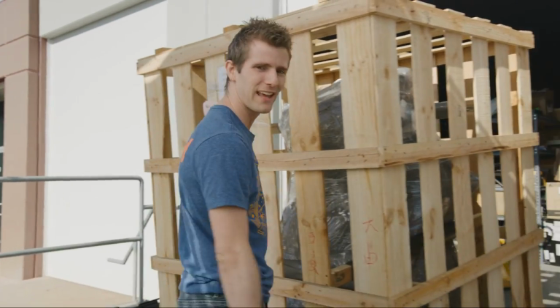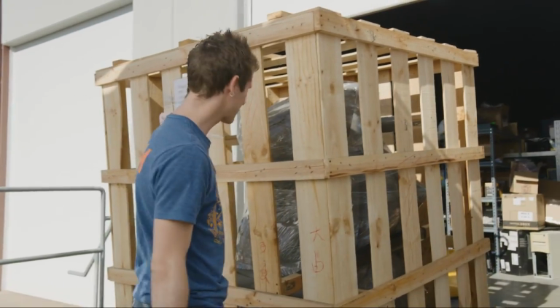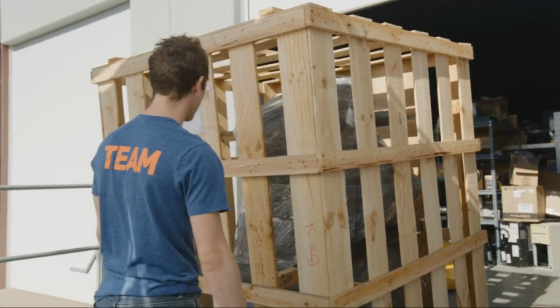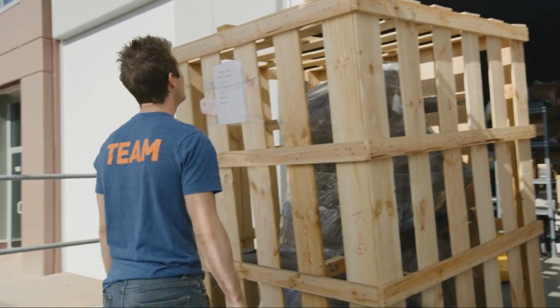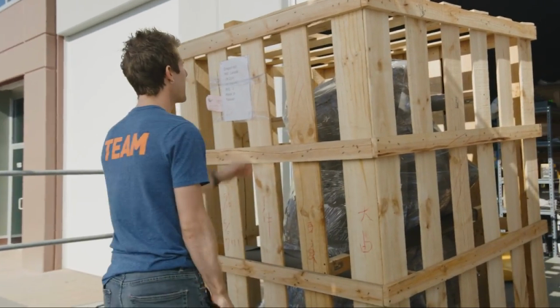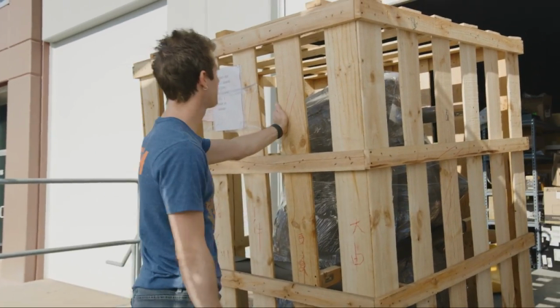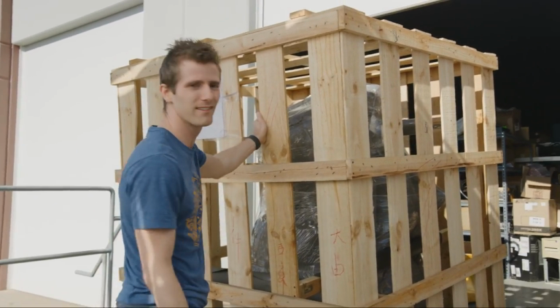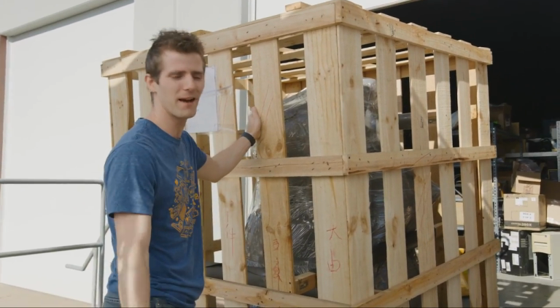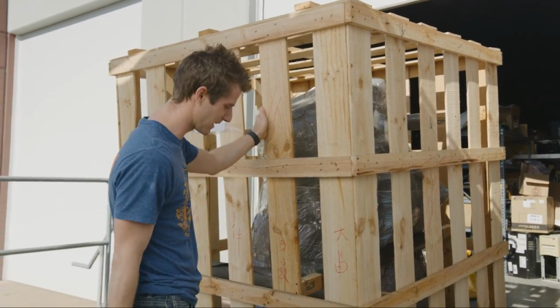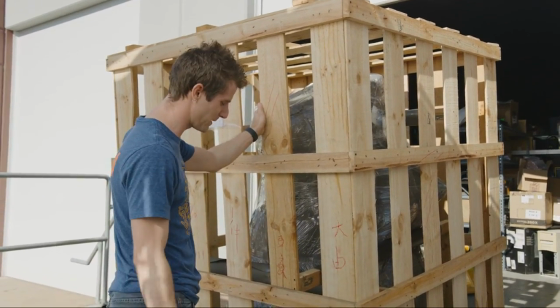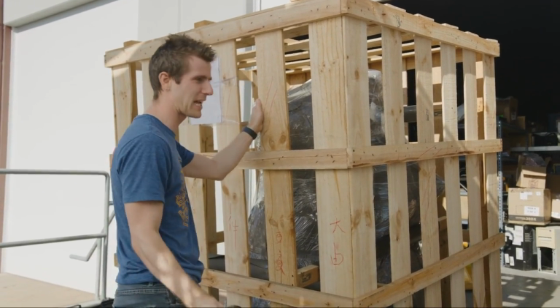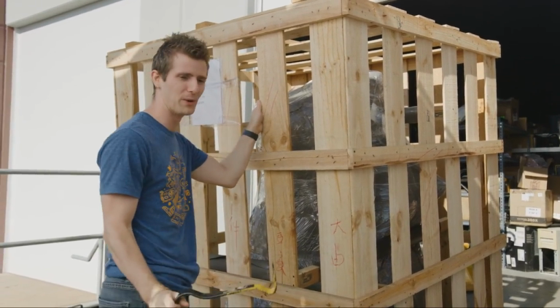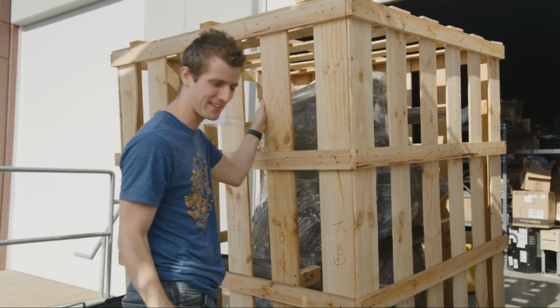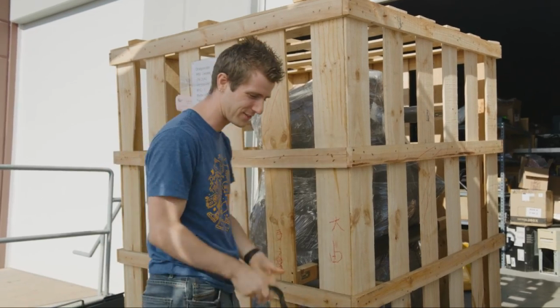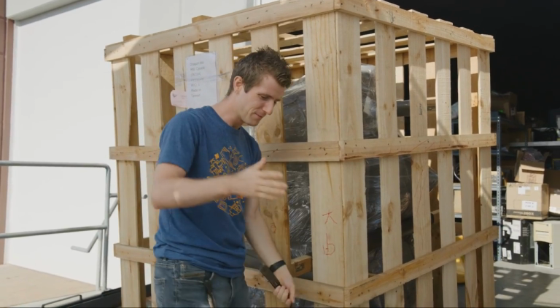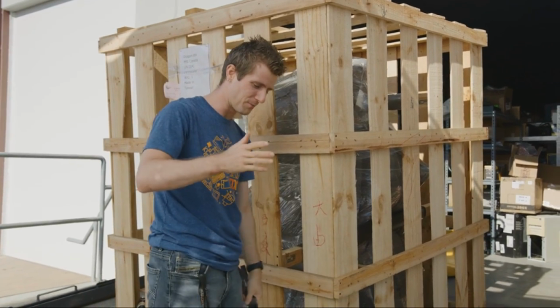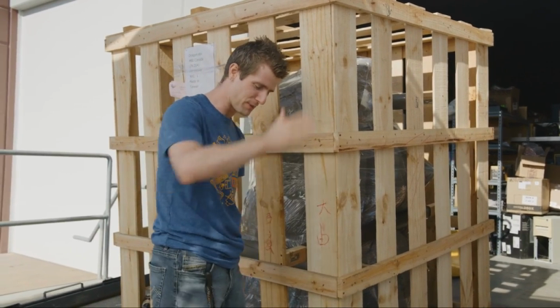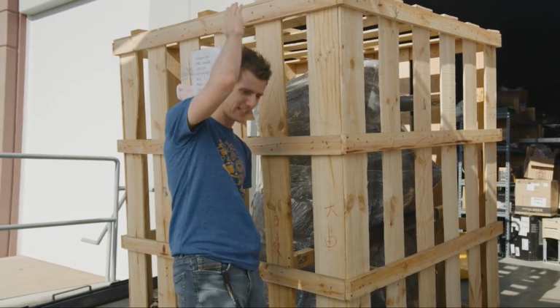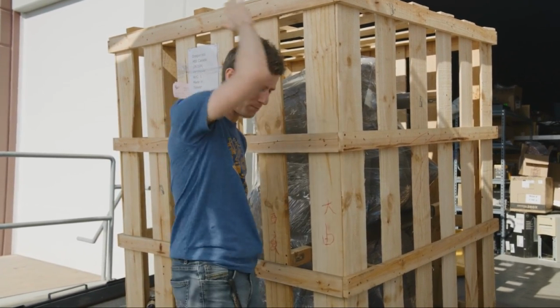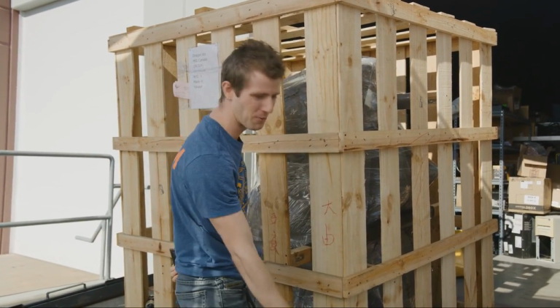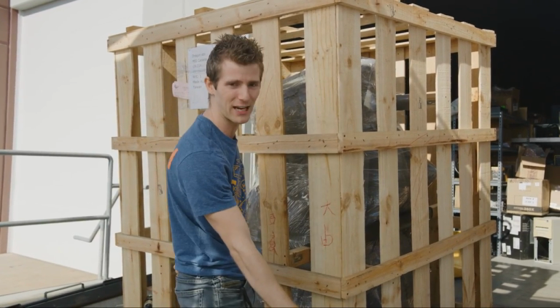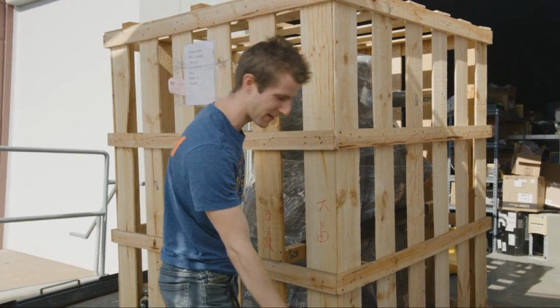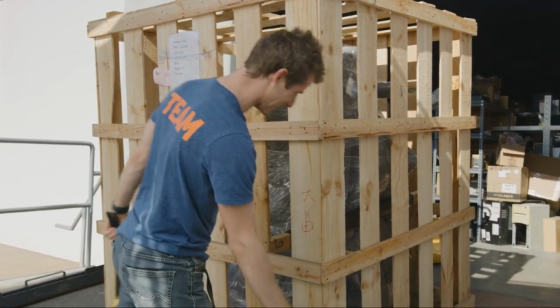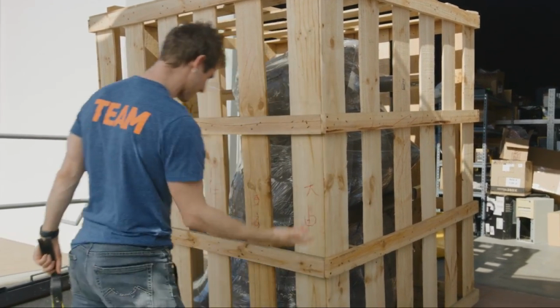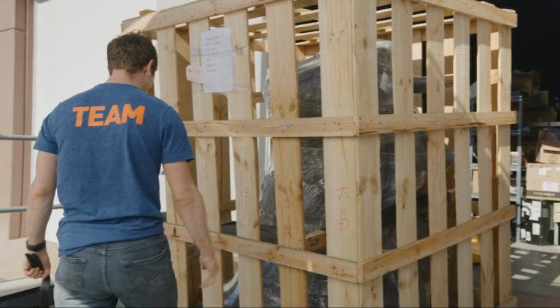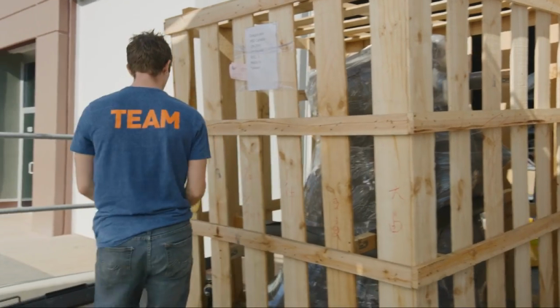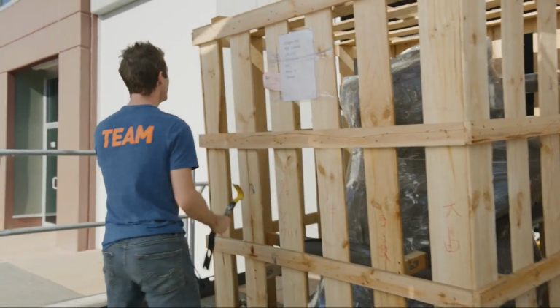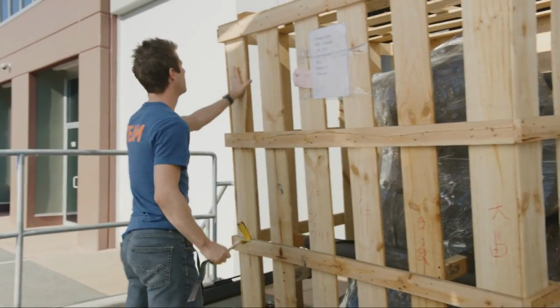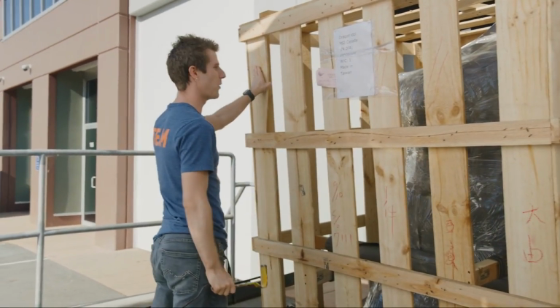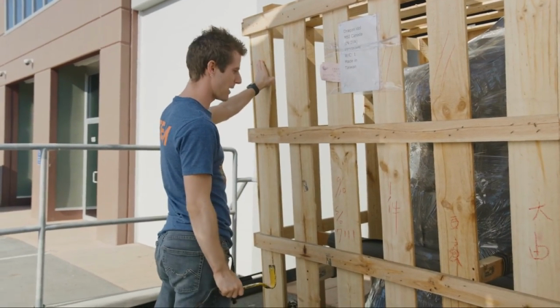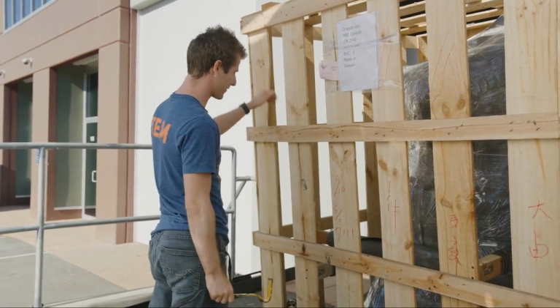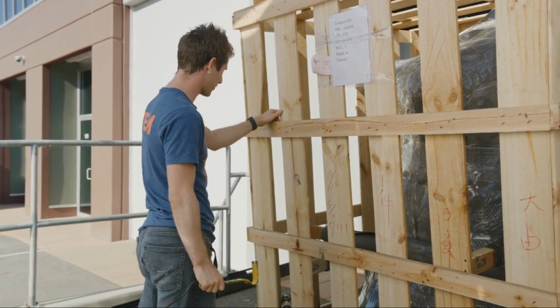Thanks guys. I'm not an idiot. Well, let's be really careful with like these be-all and end-all black and white statements. I'm not an idiot — I might be an idiot — but I know how to disassemble a crate.